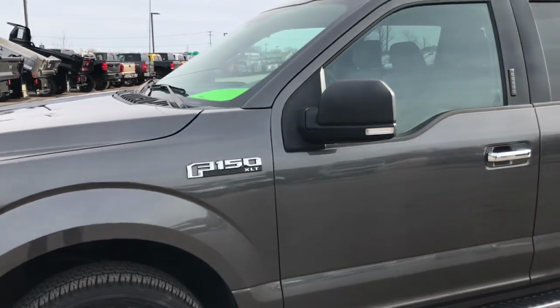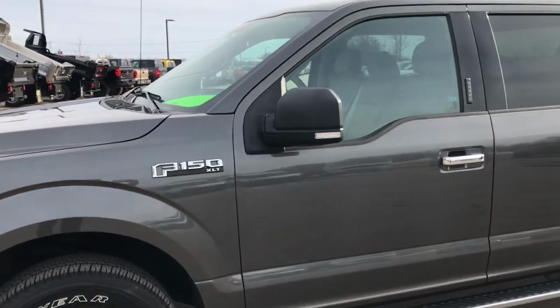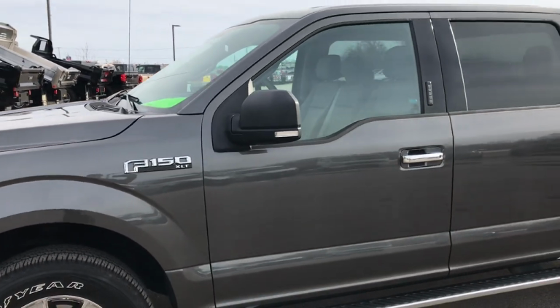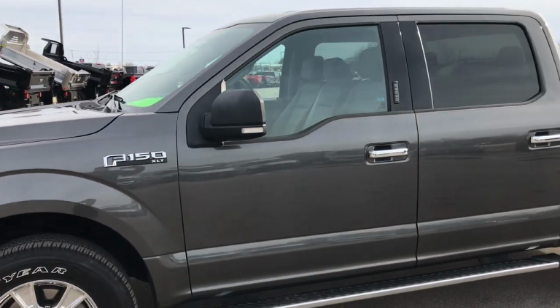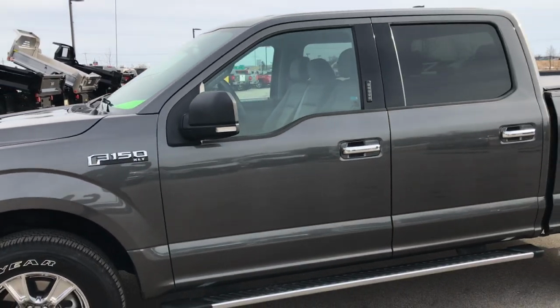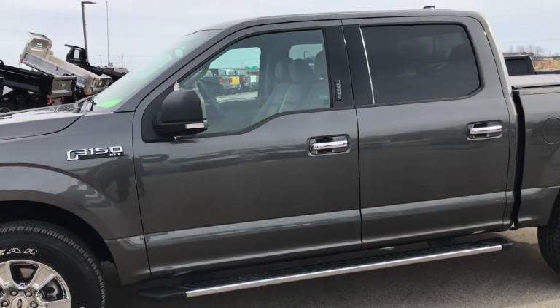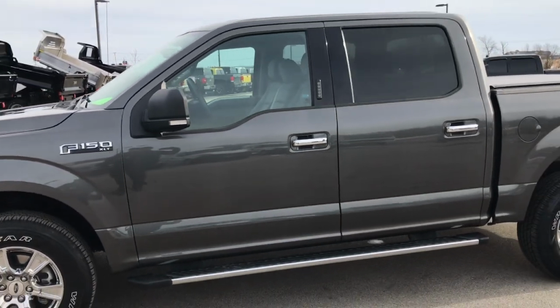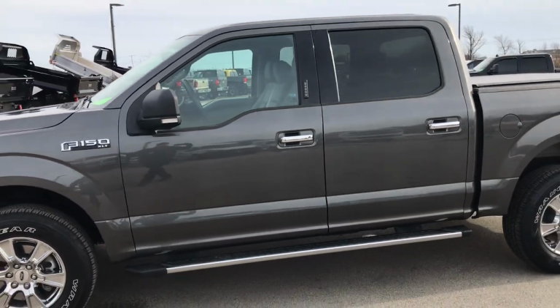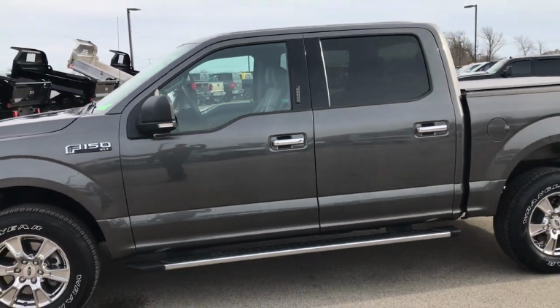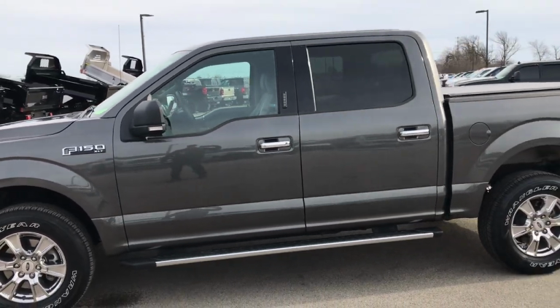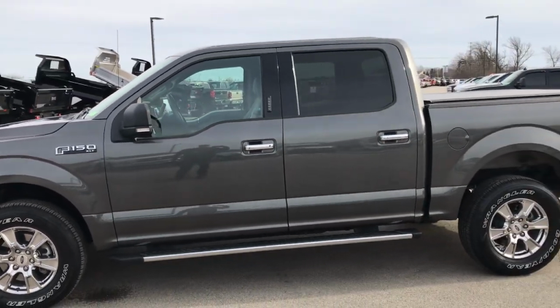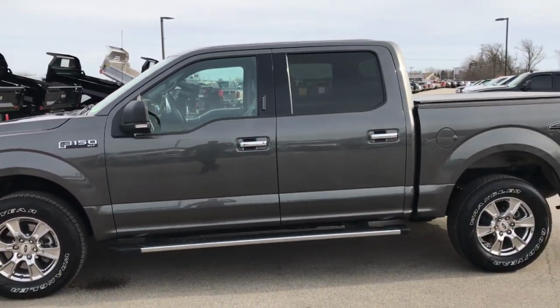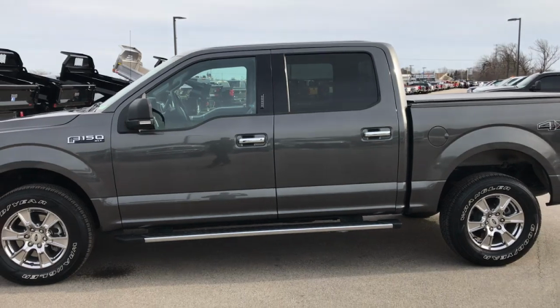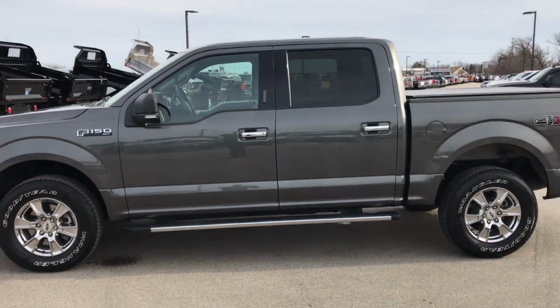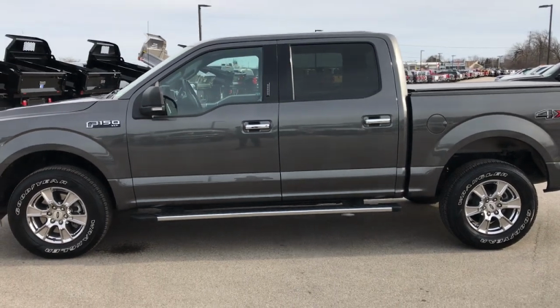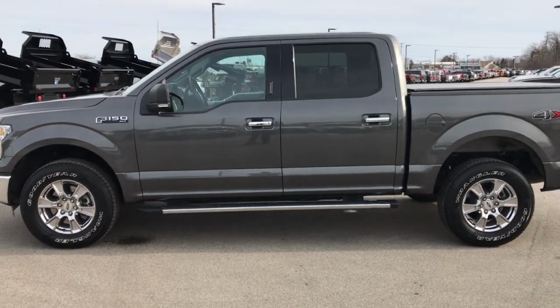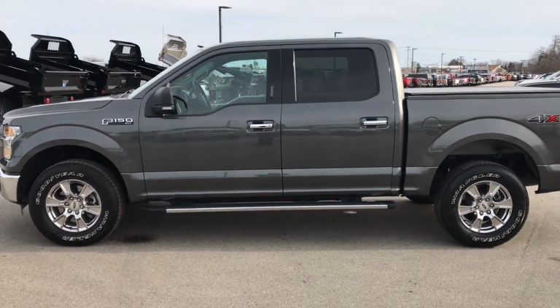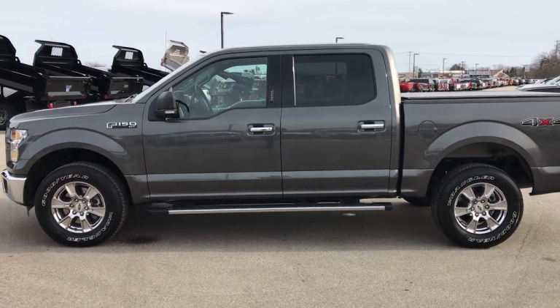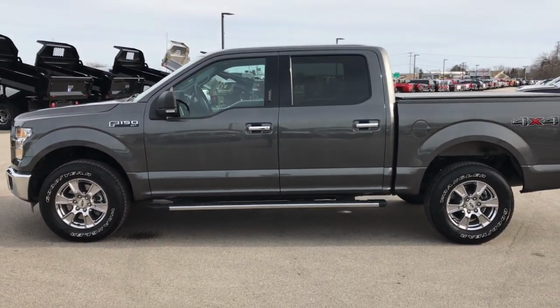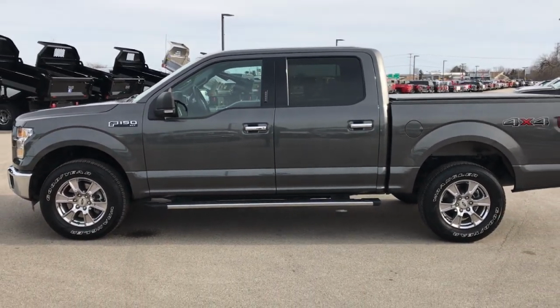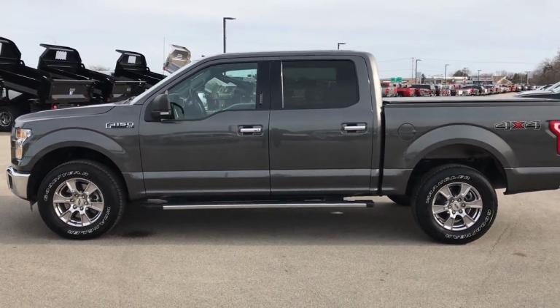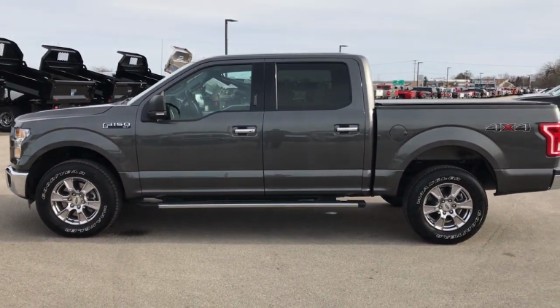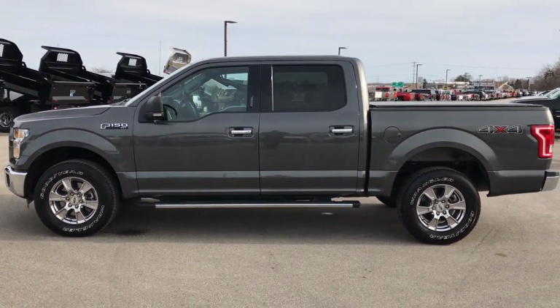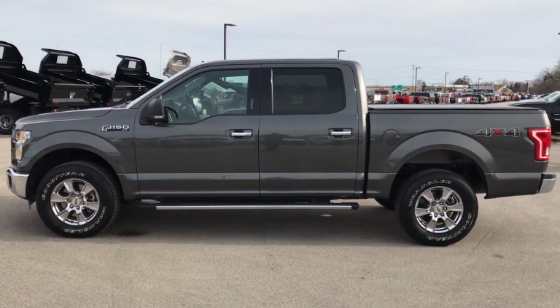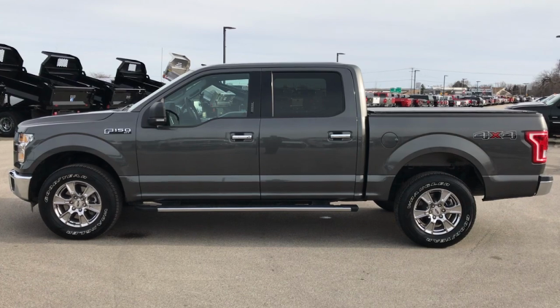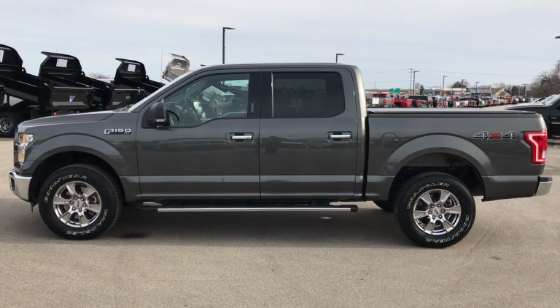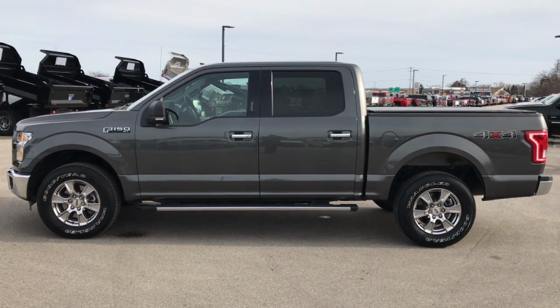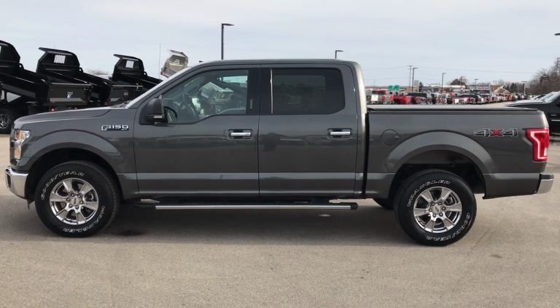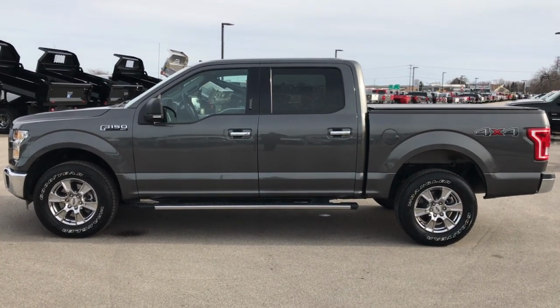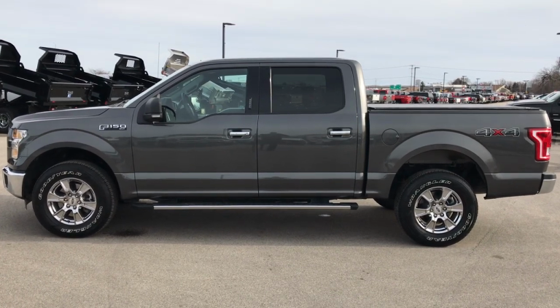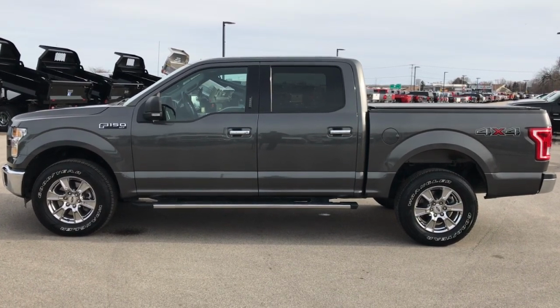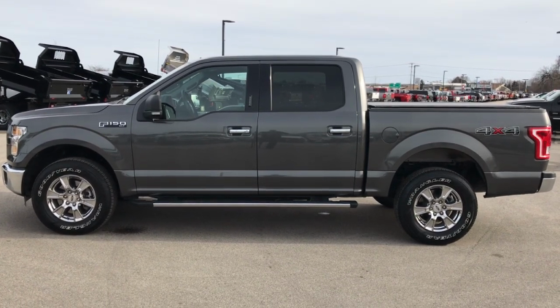Super clean truck. Excellent condition. Highly recommended from a quality and condition standpoint. To see more pictures of this truck or one of our other 400 new and used cars, trucks, SUVs, minivans, and more, go to our website at www.summitauto.com for full pictures and descriptions of every single vehicle on our lot.